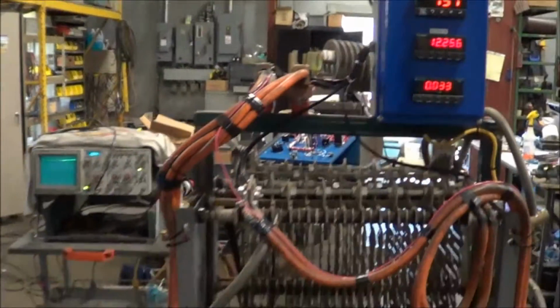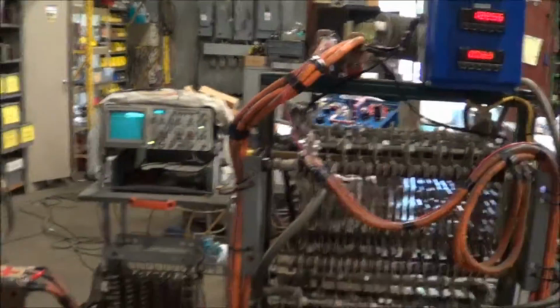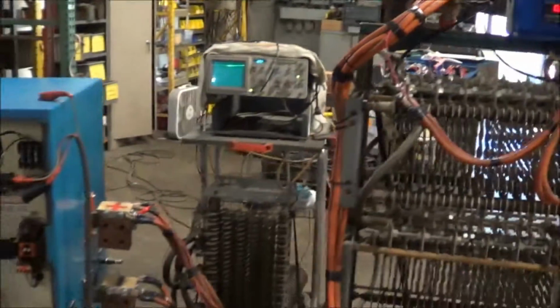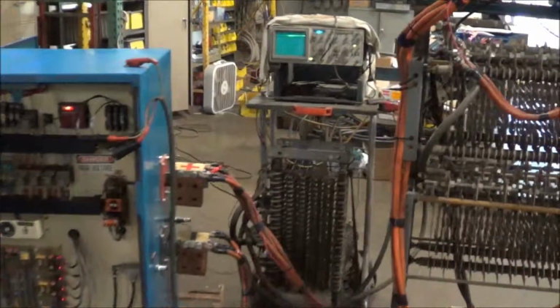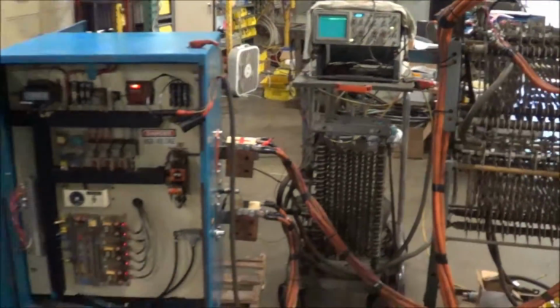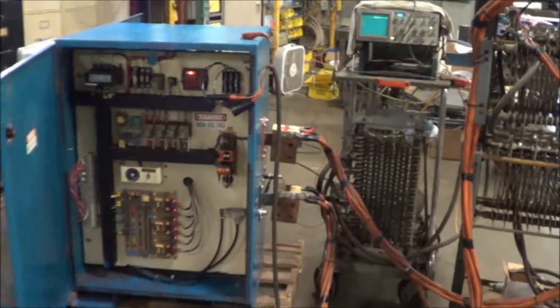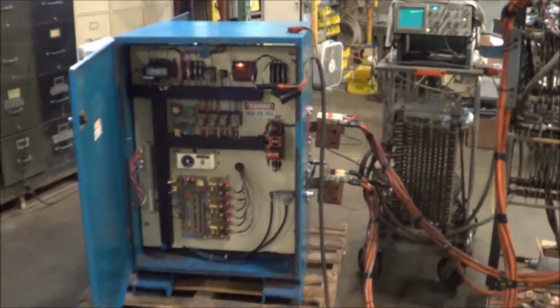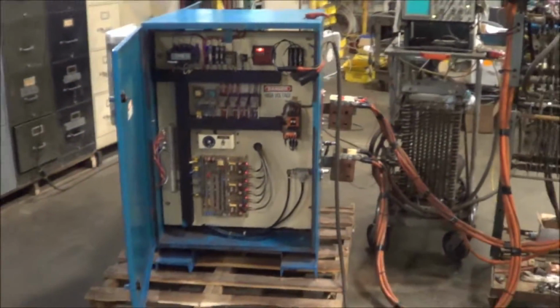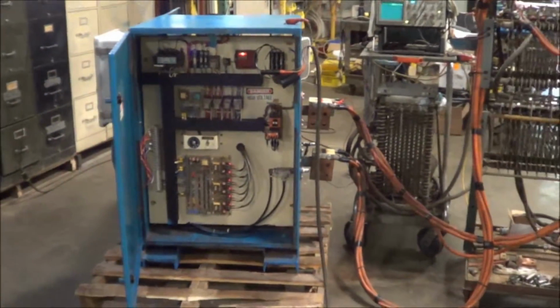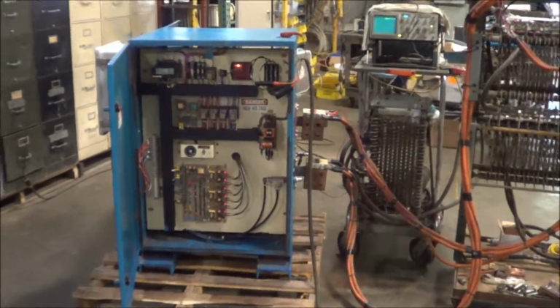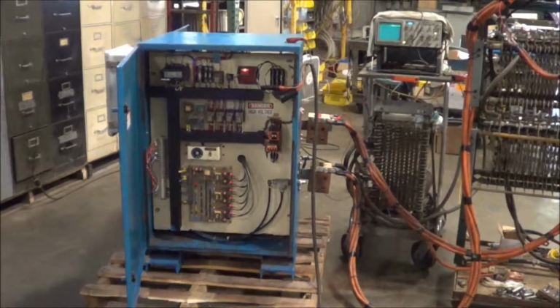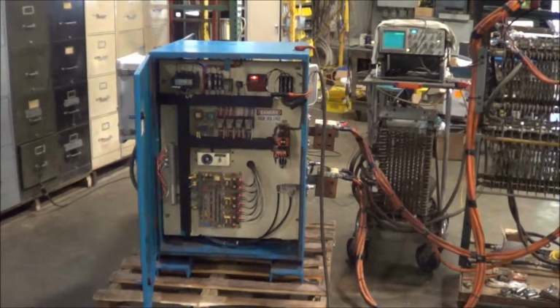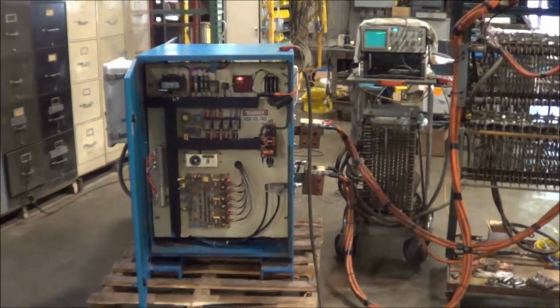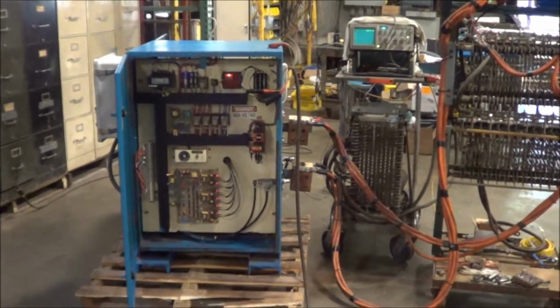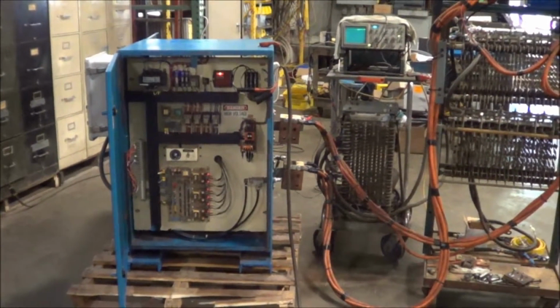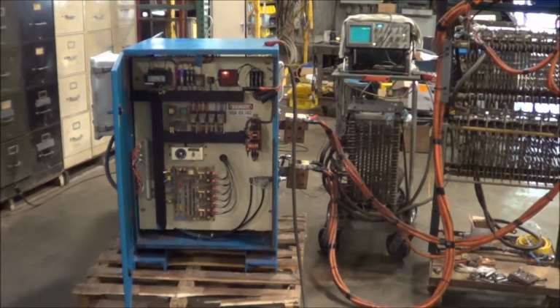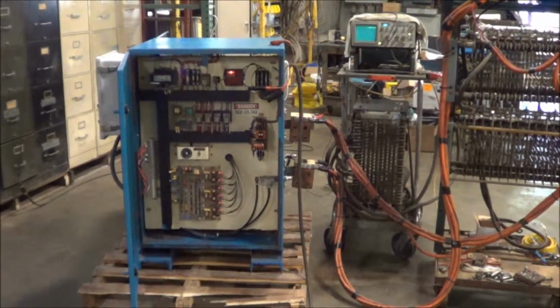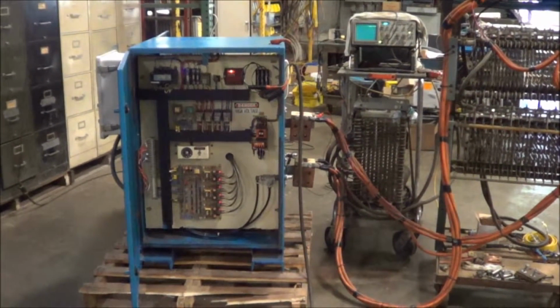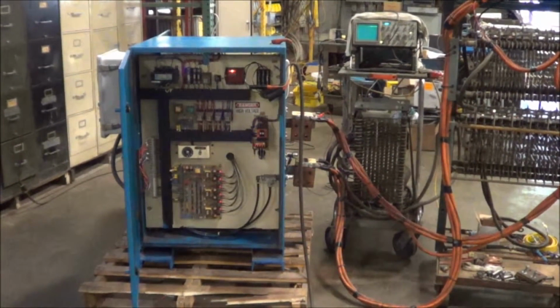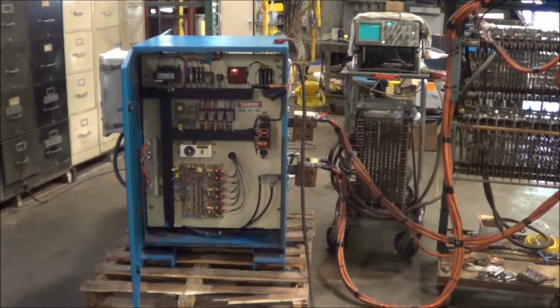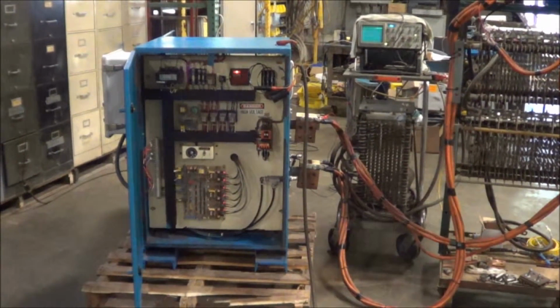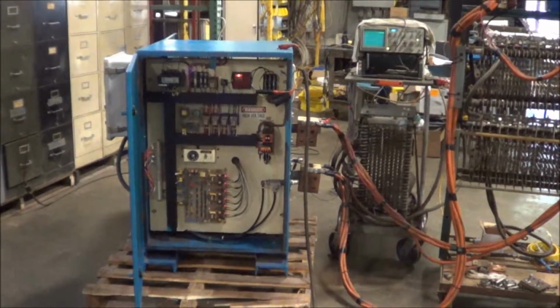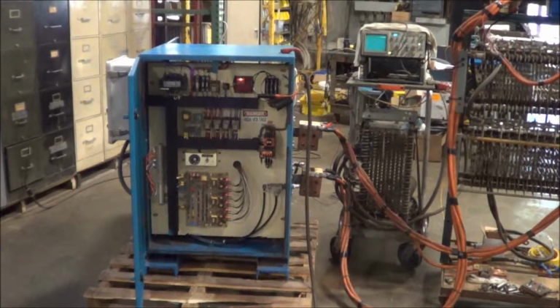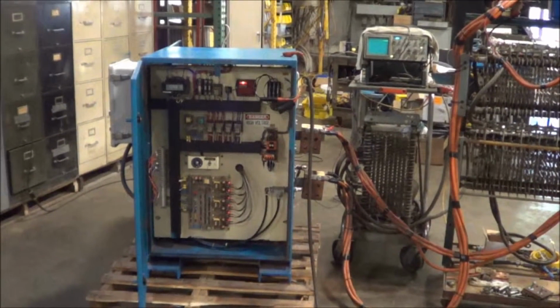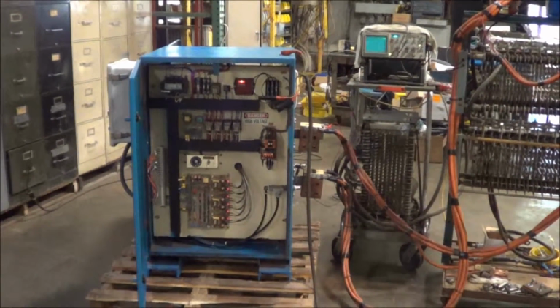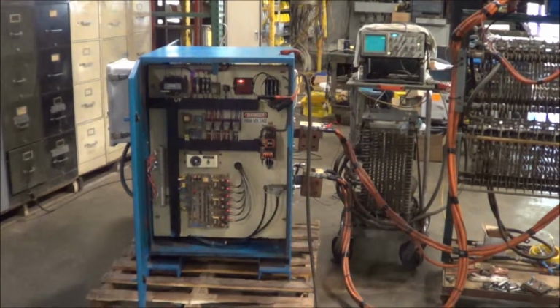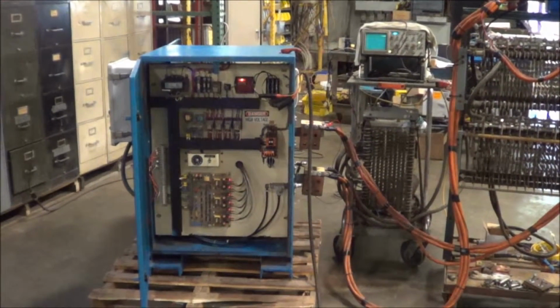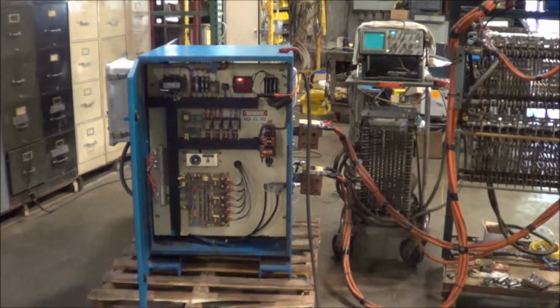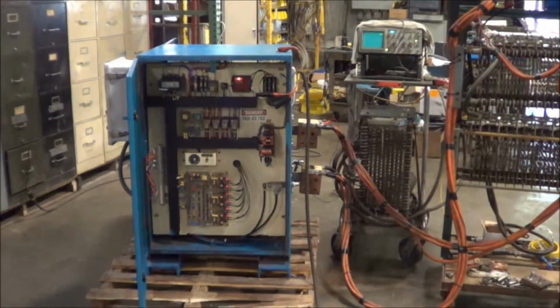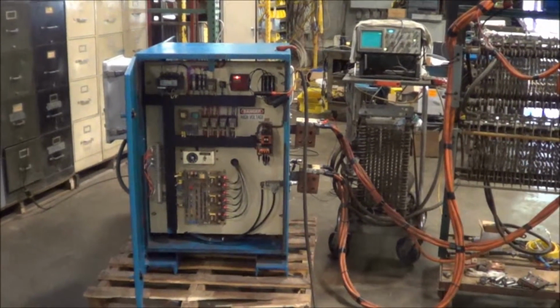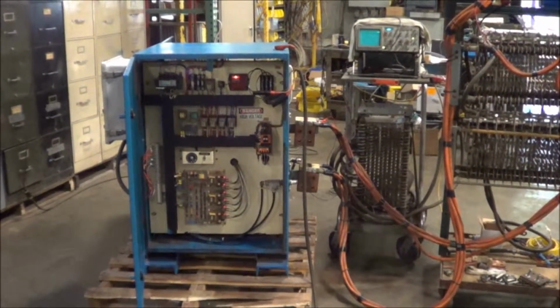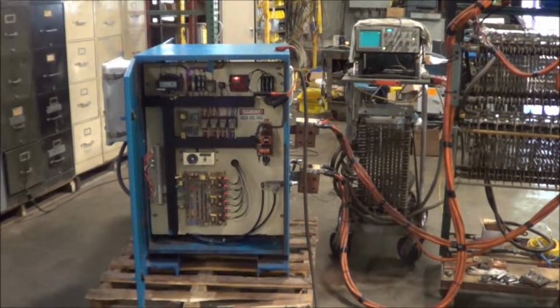The unit's in excellent condition. If you're interested in purchasing this unit or any other metal finishing or waste treatment equipment, contact Landco at 616-887-8300 or online at www.landco-corp.com. Thank you for watching and have a great day.